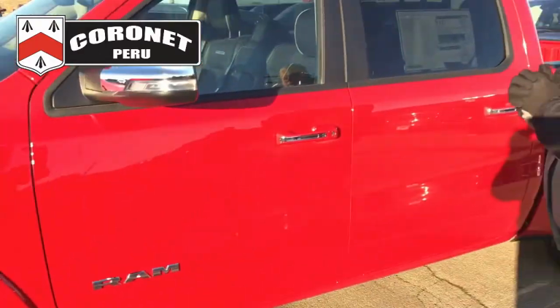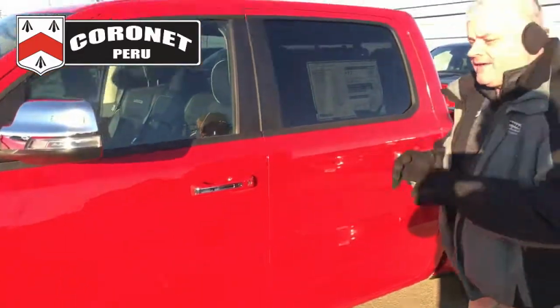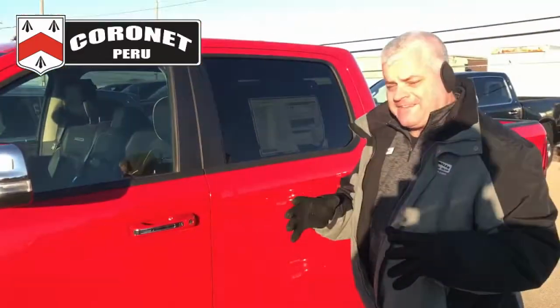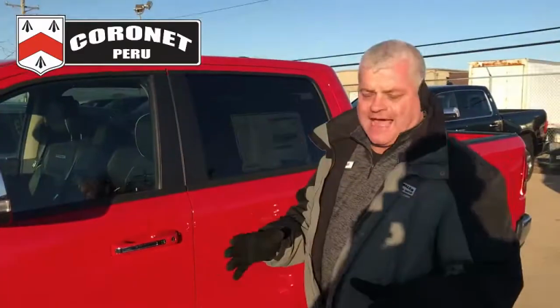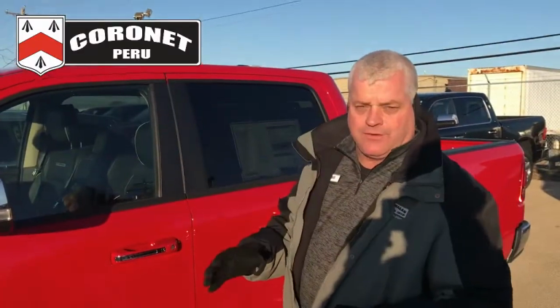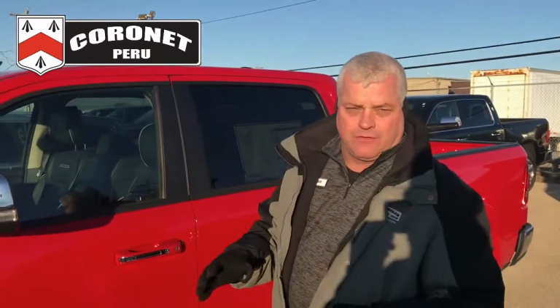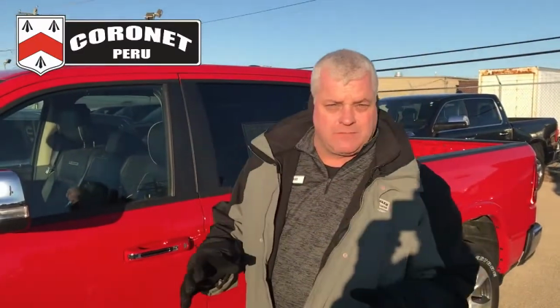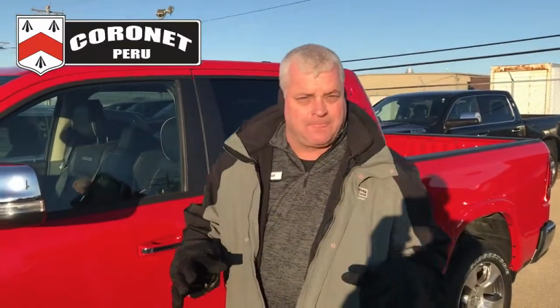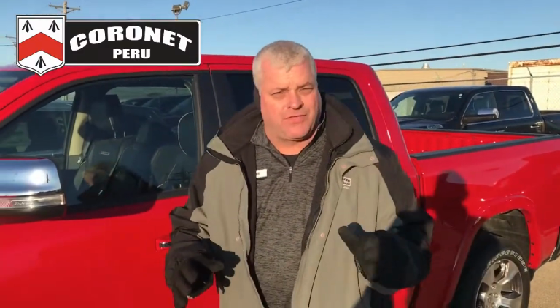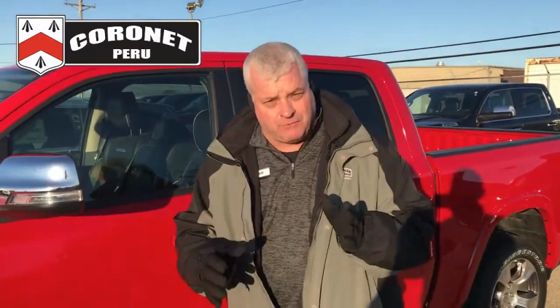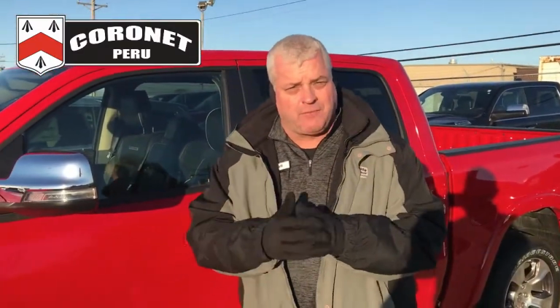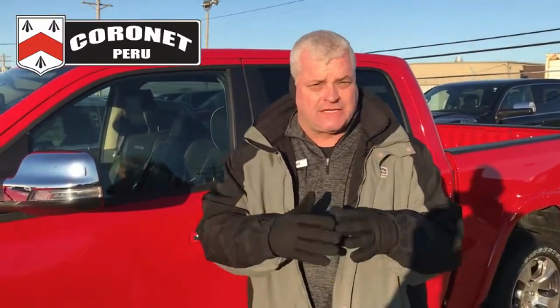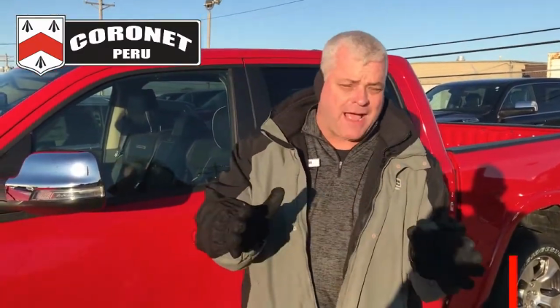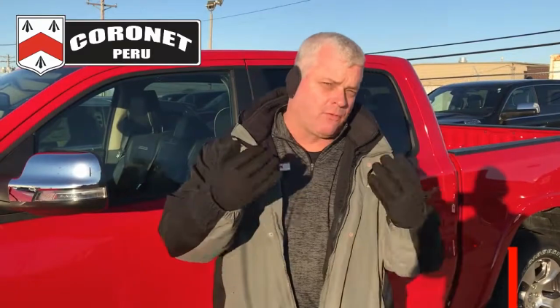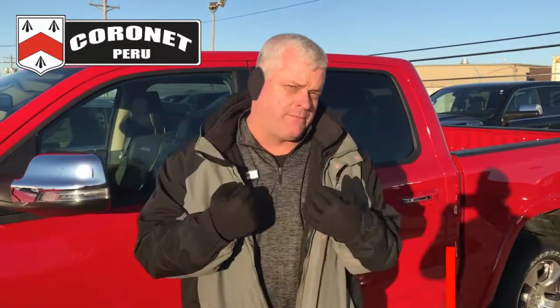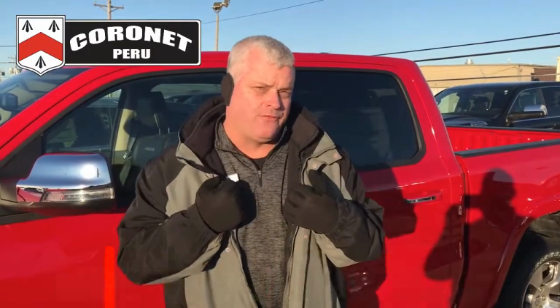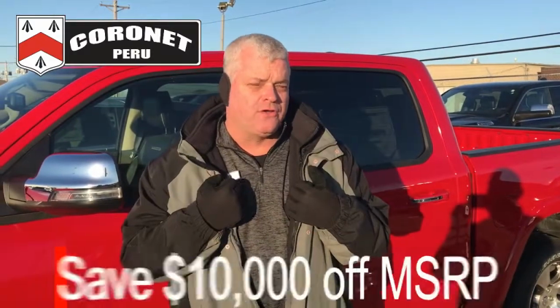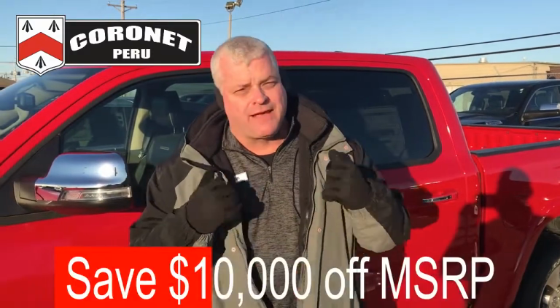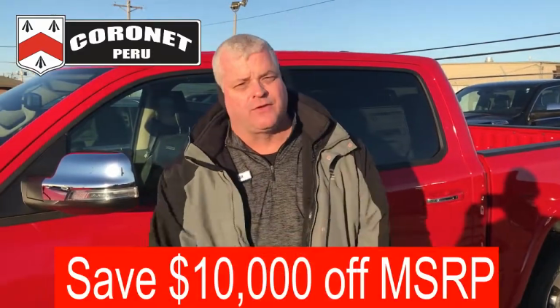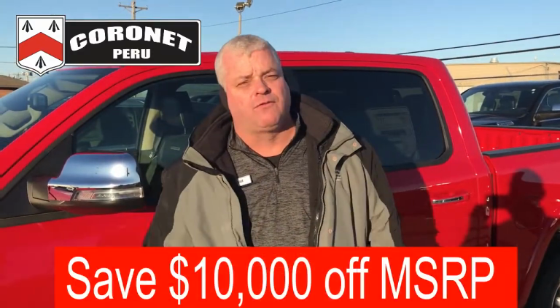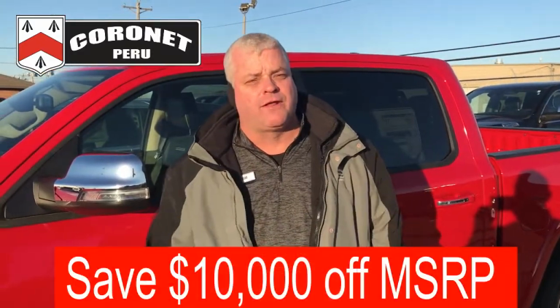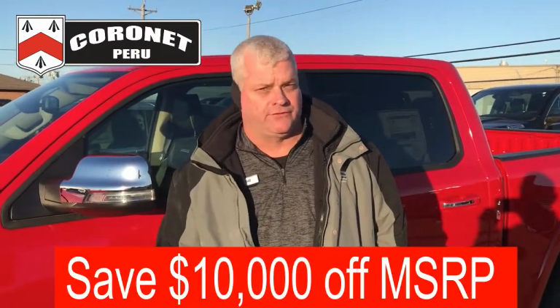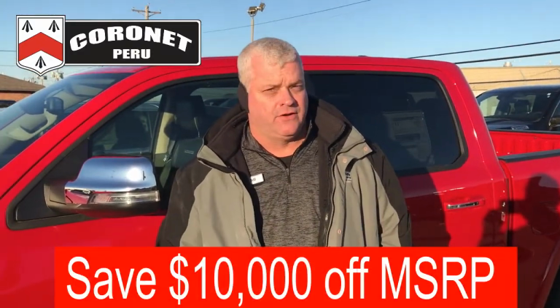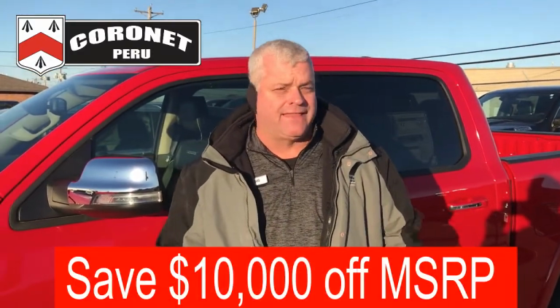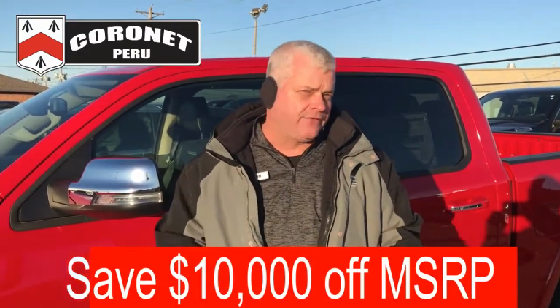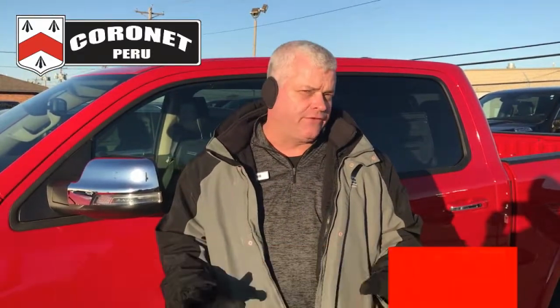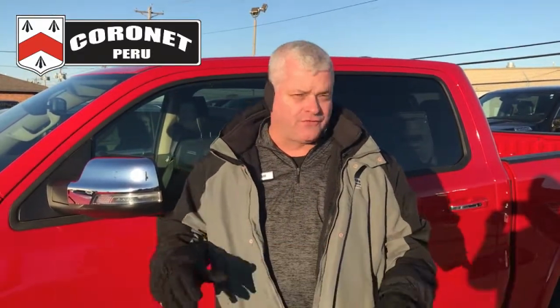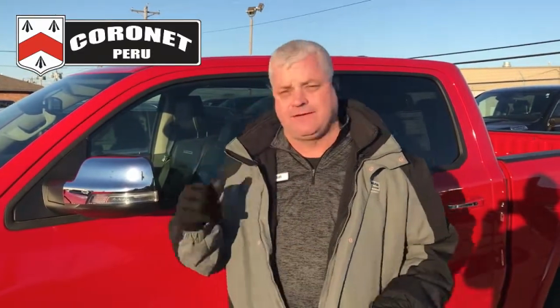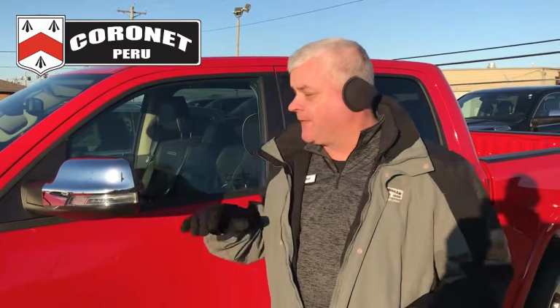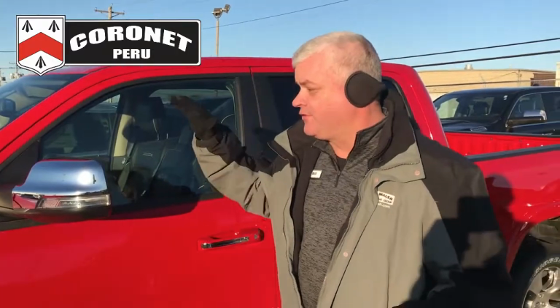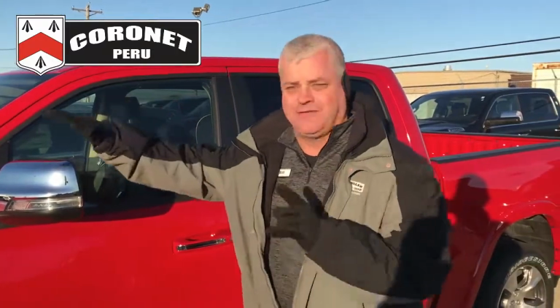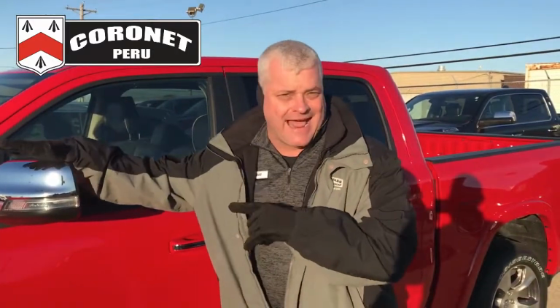This is a $50,000 Laramie that with our employee pricing — you buy it for what we buy it for — you can get this for a little over $40,000. $10,000 off is a great deal on a 2019.